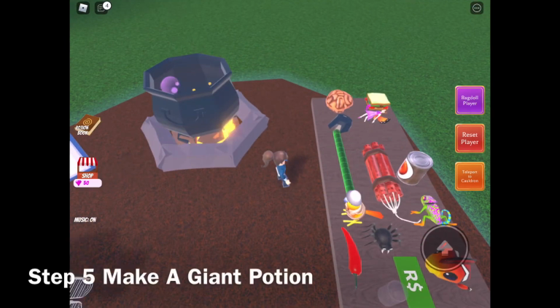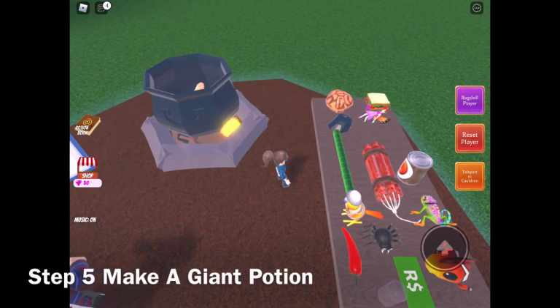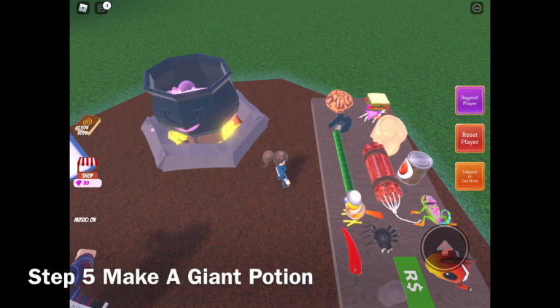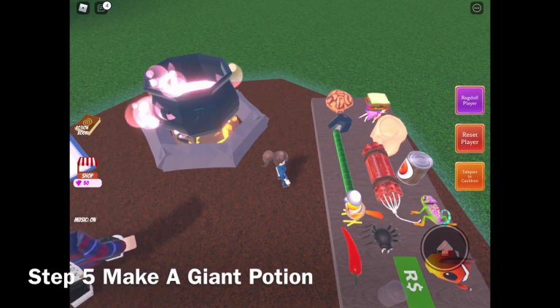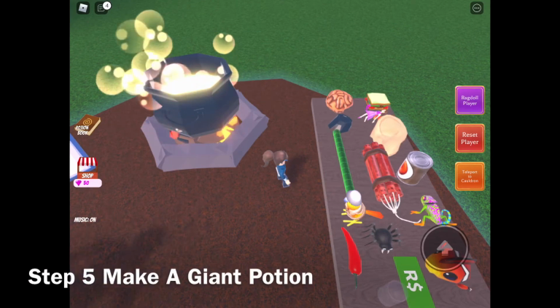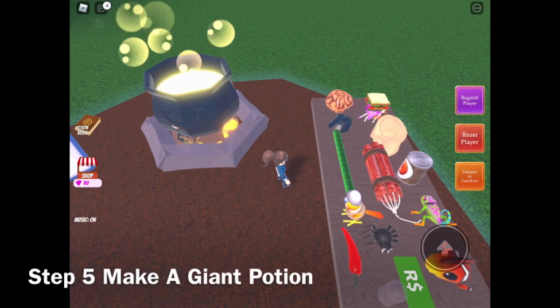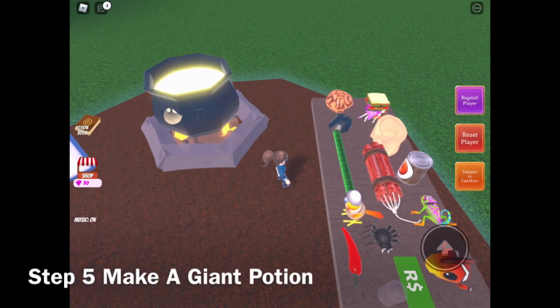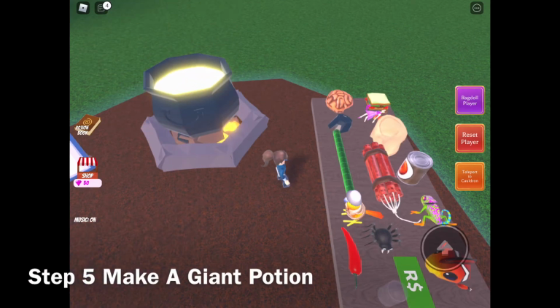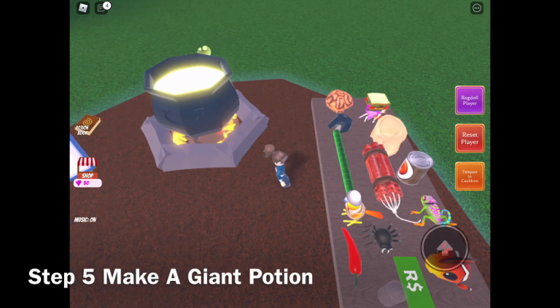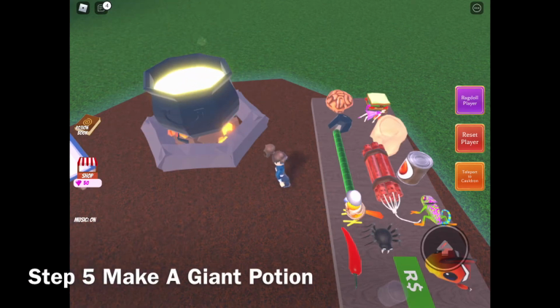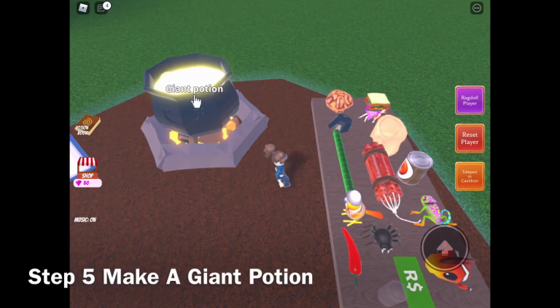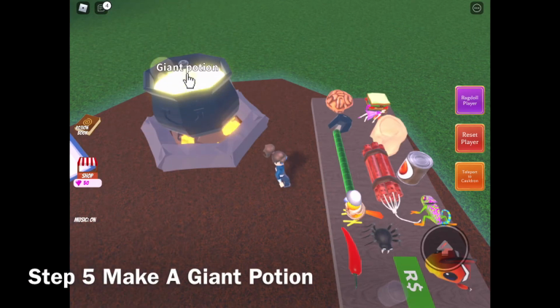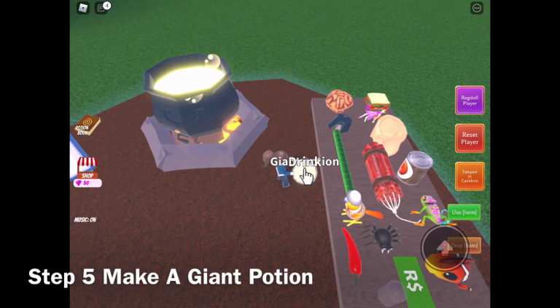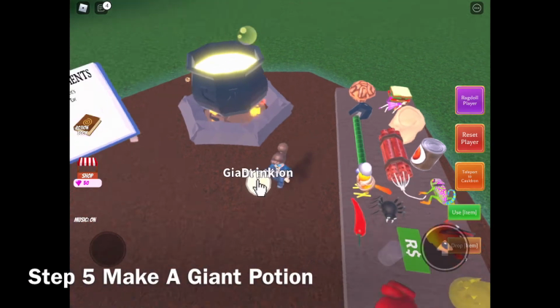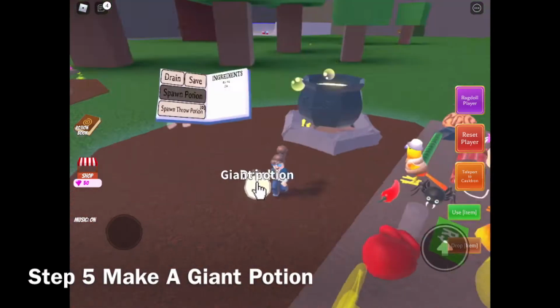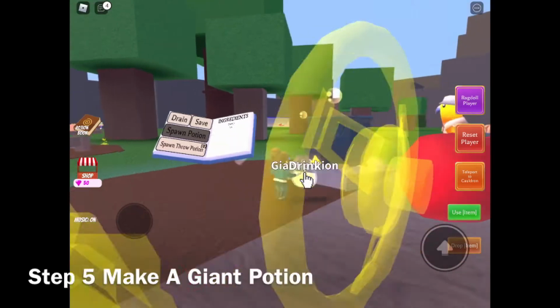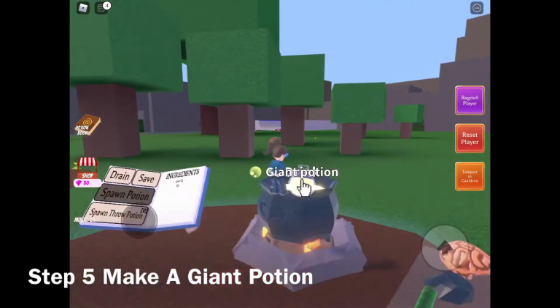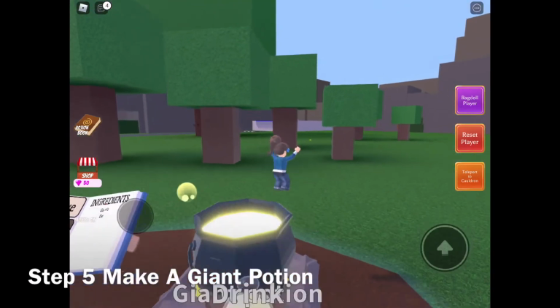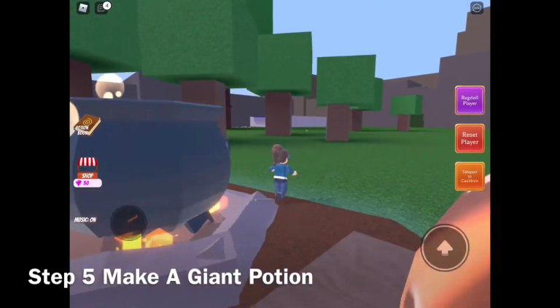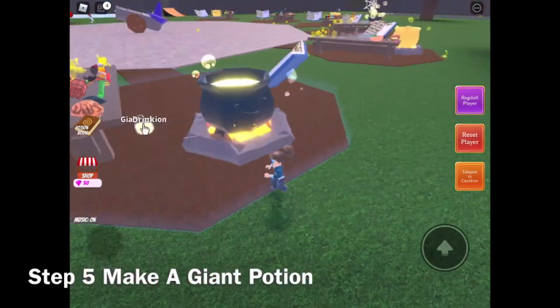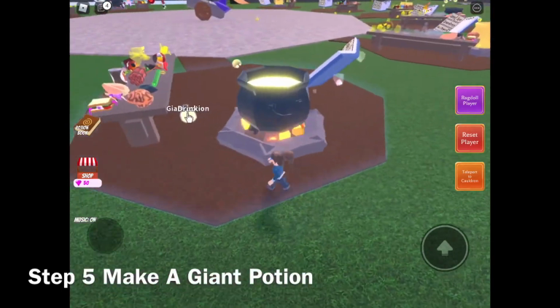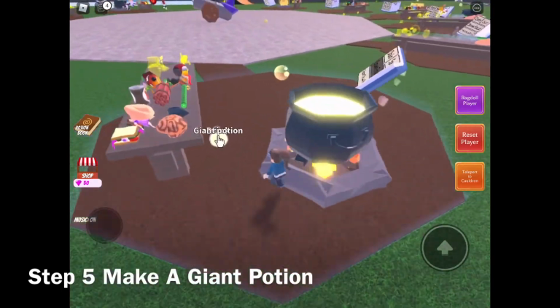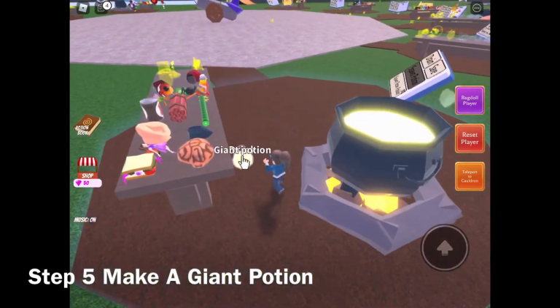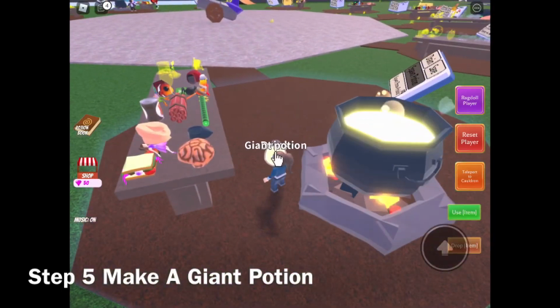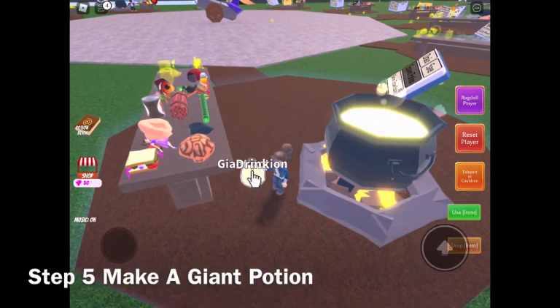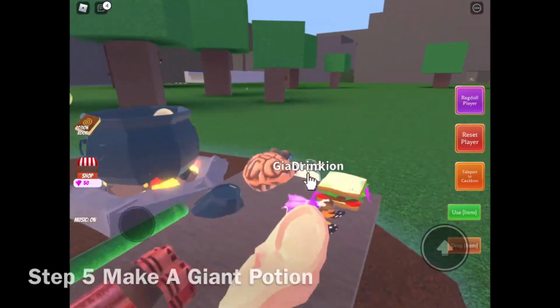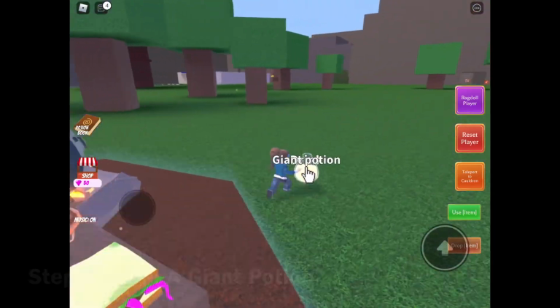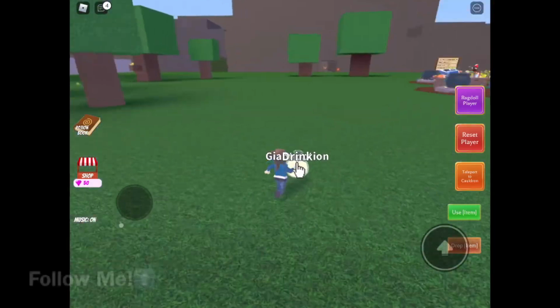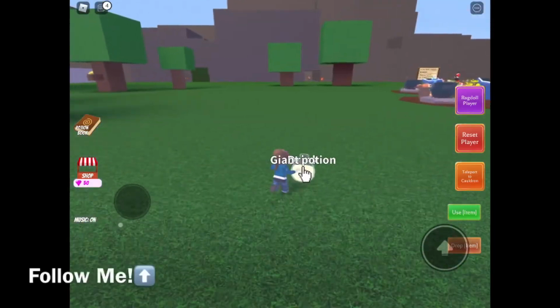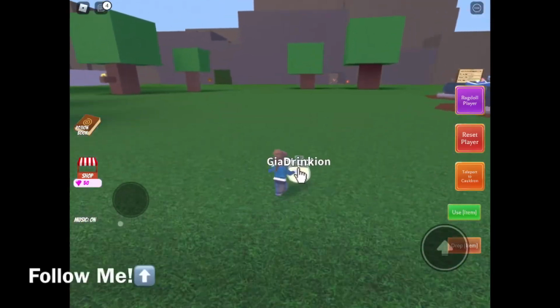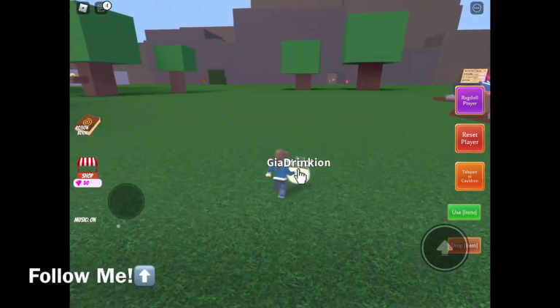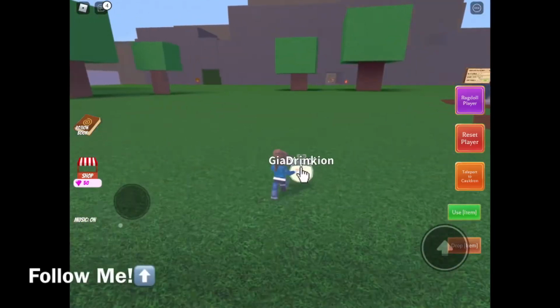Step 5: make a giant potion. In order to make the giant potion, you must only have one giant ear. But don't drink it.